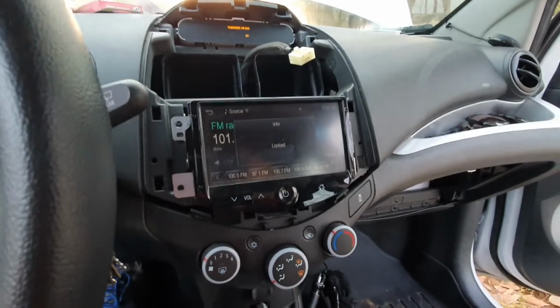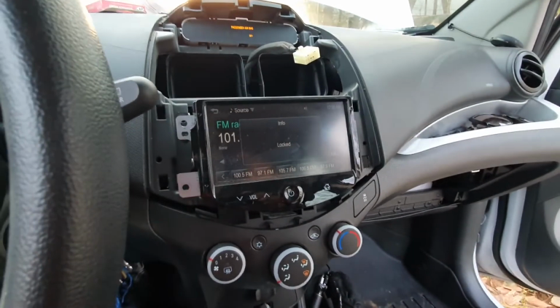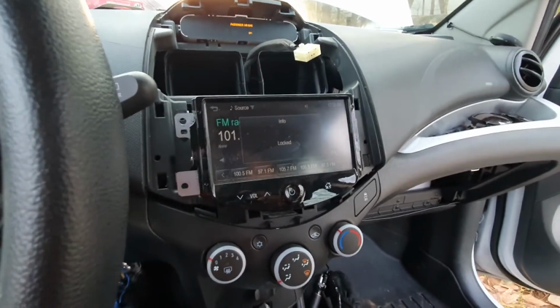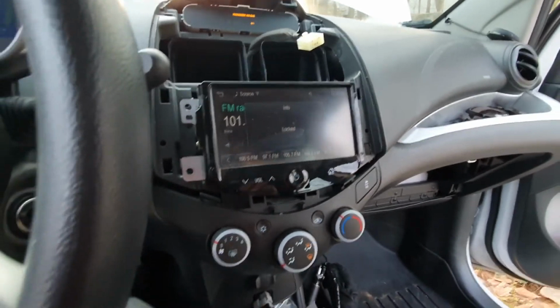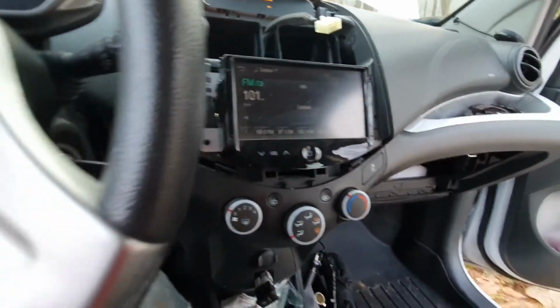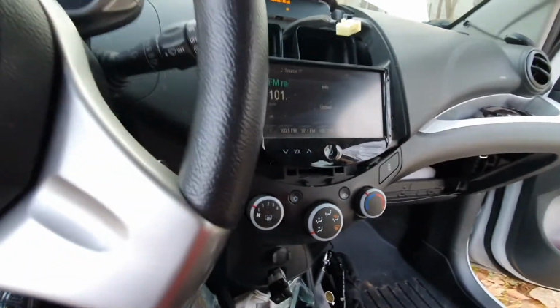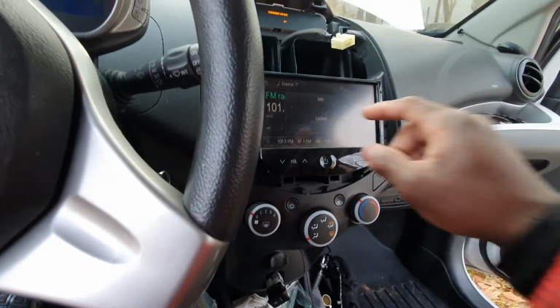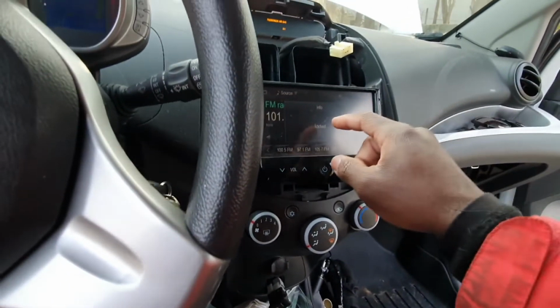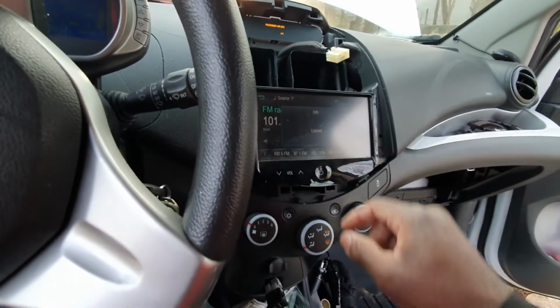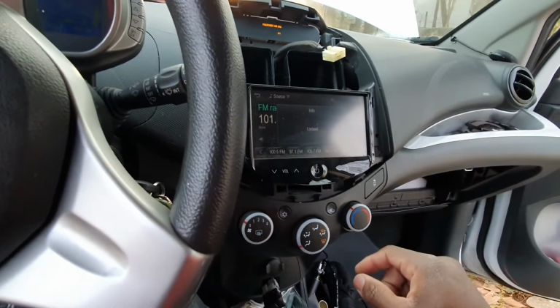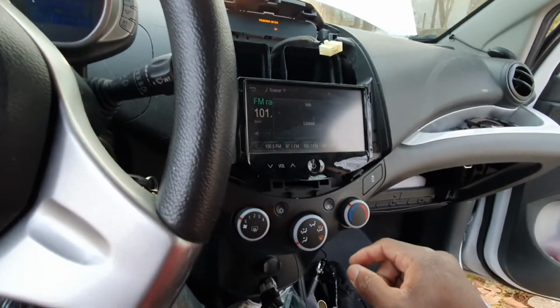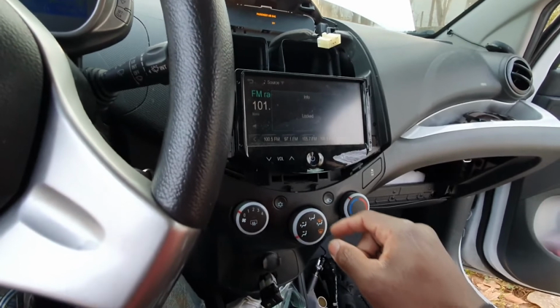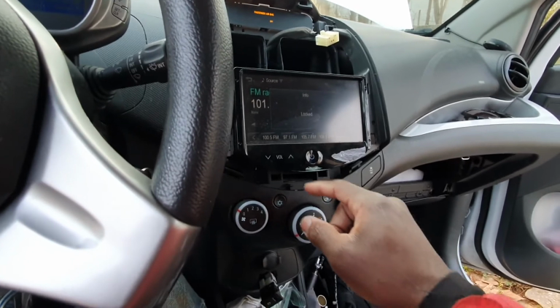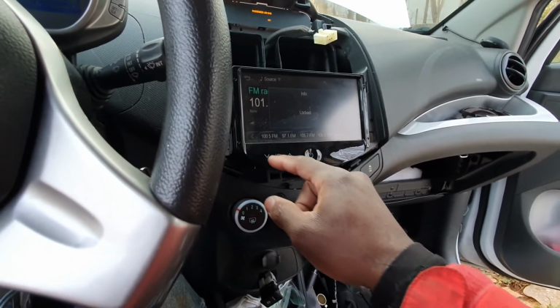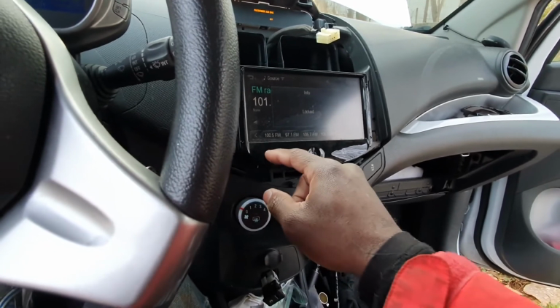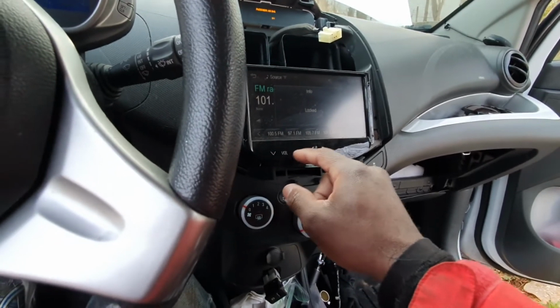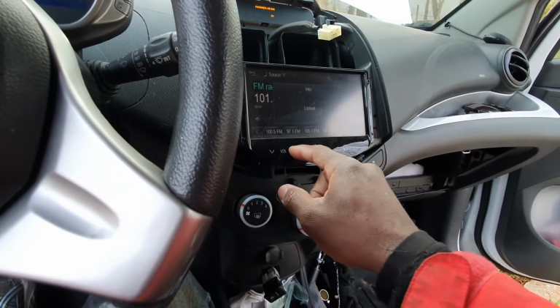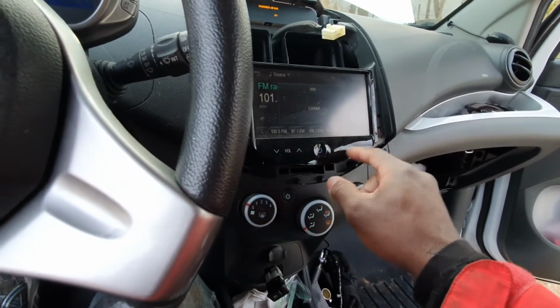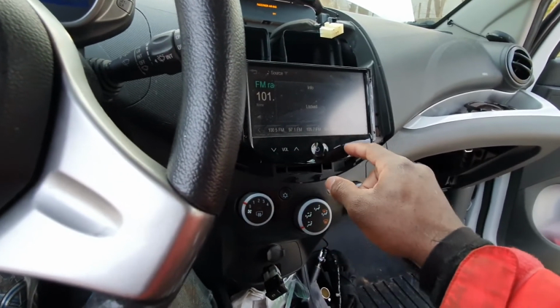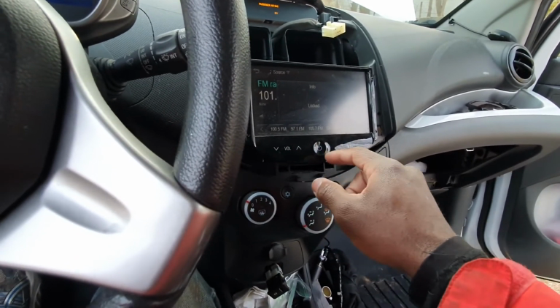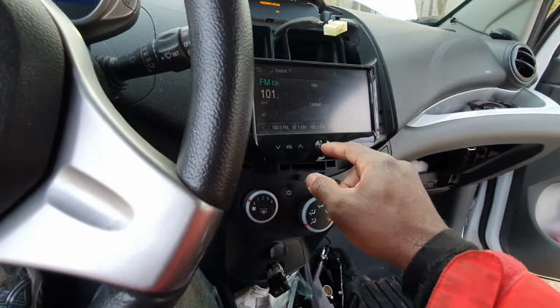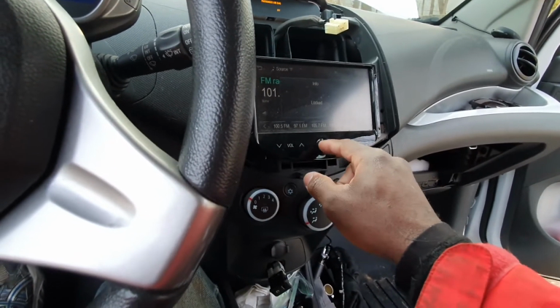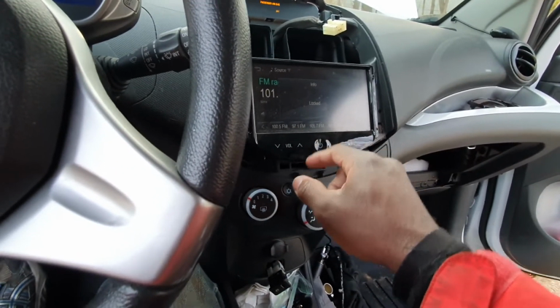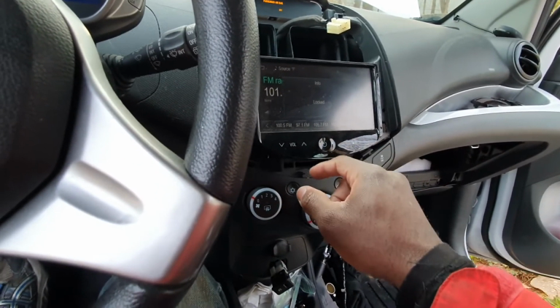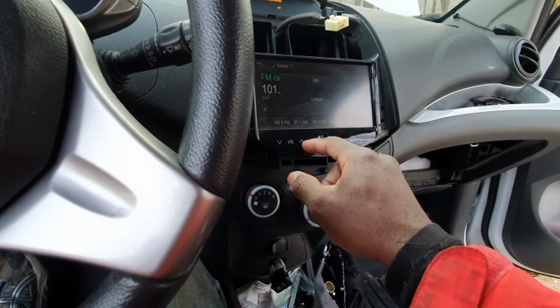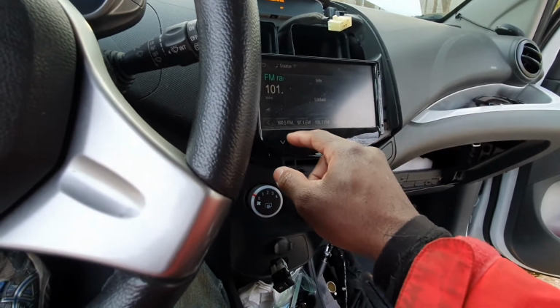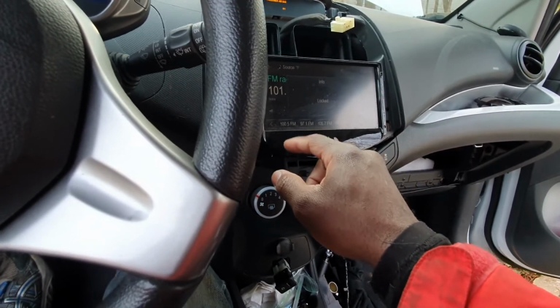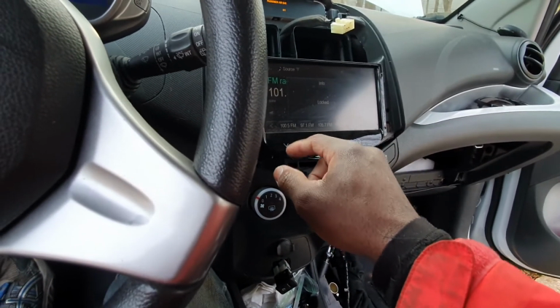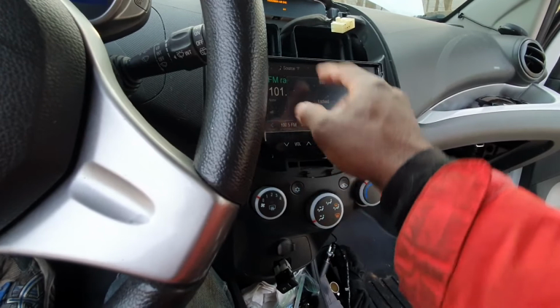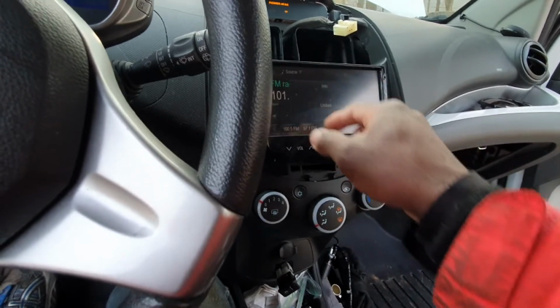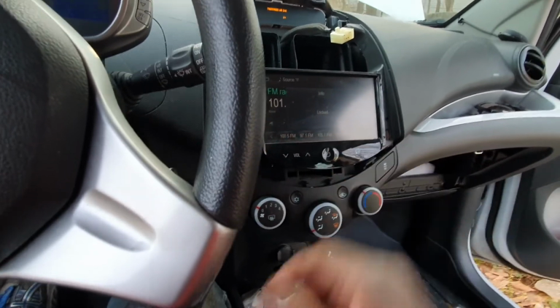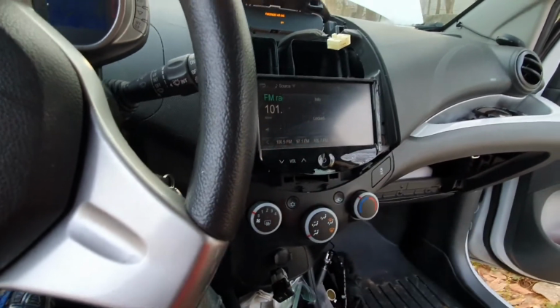Got it plugged in. It says it's locked, which is not fun. But it works.